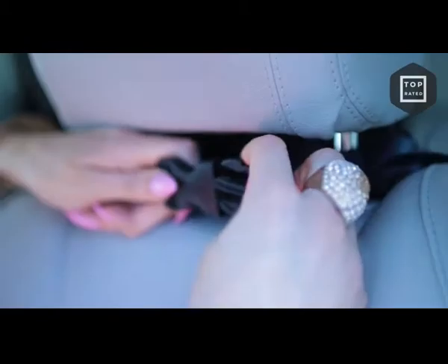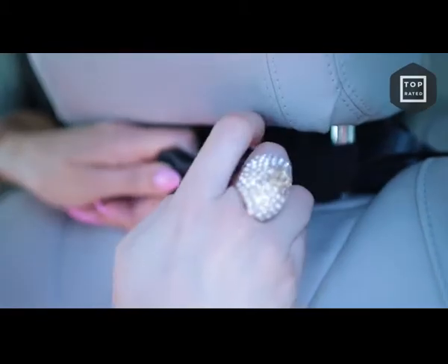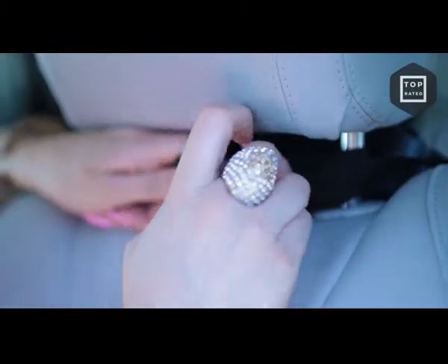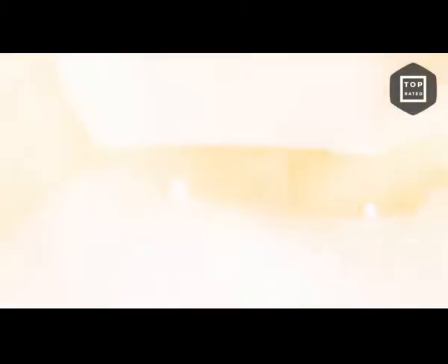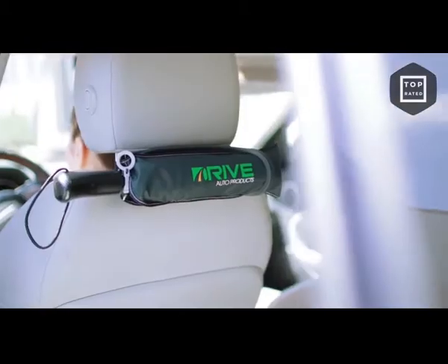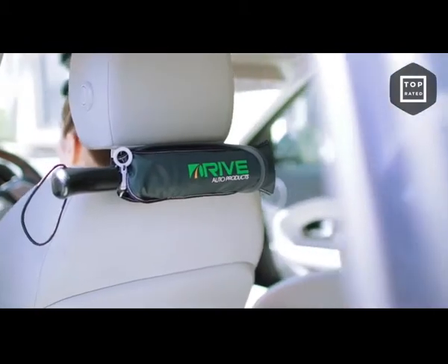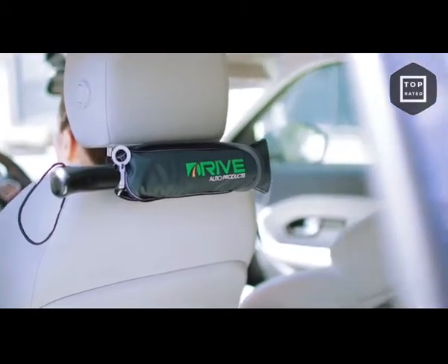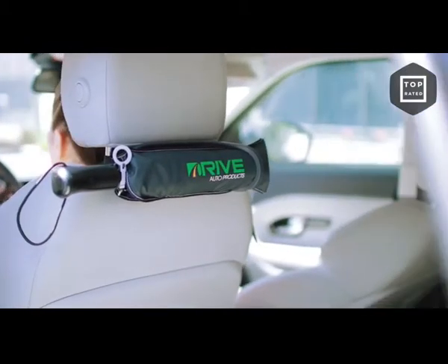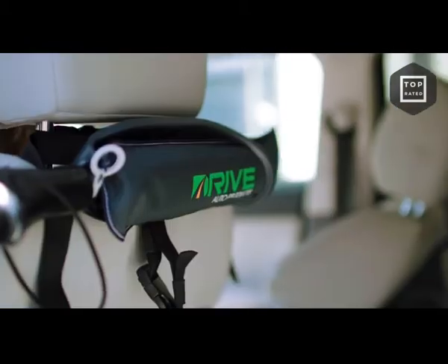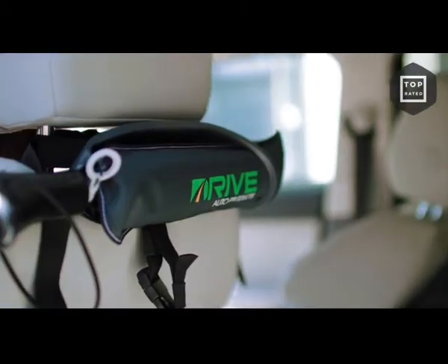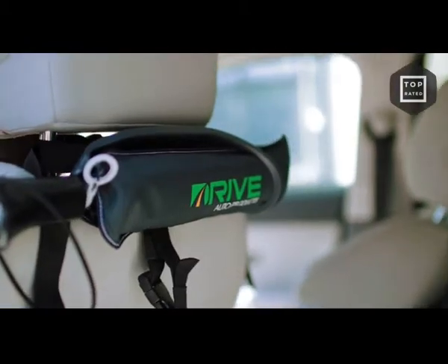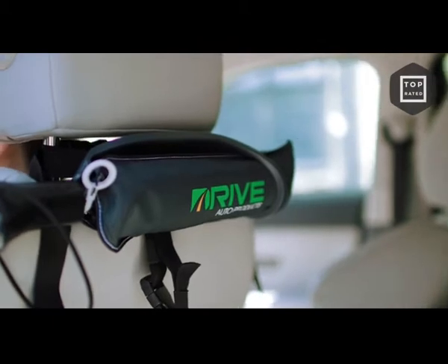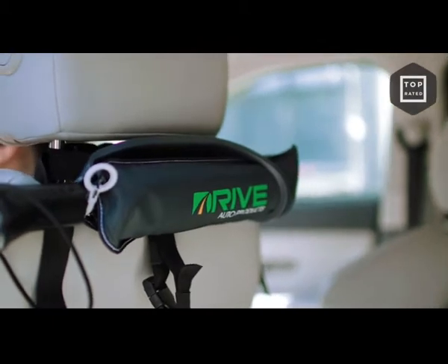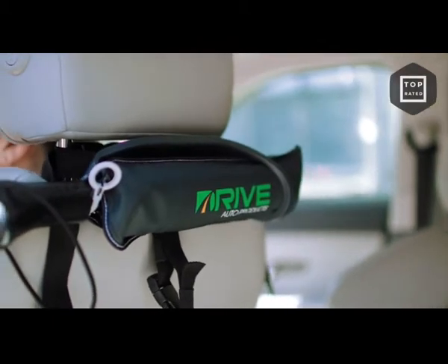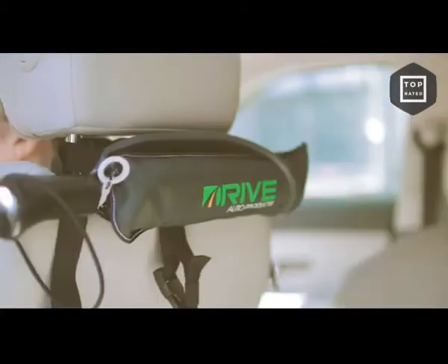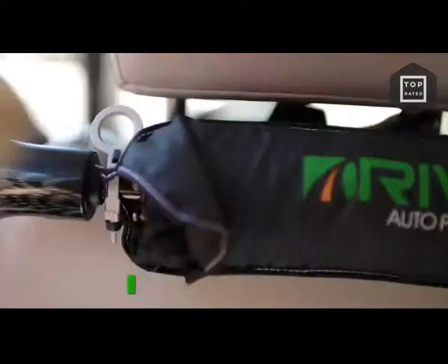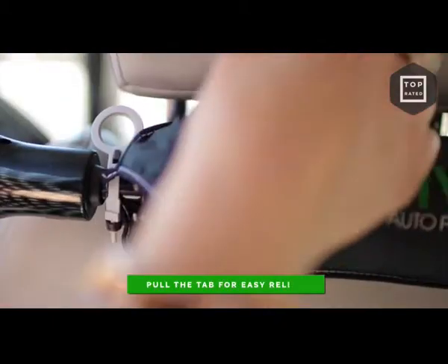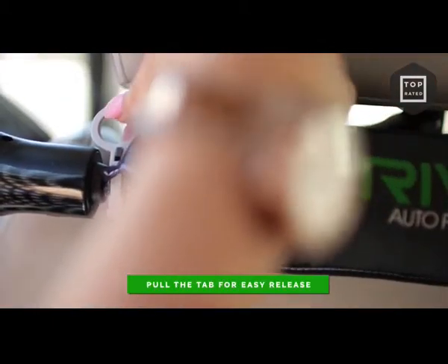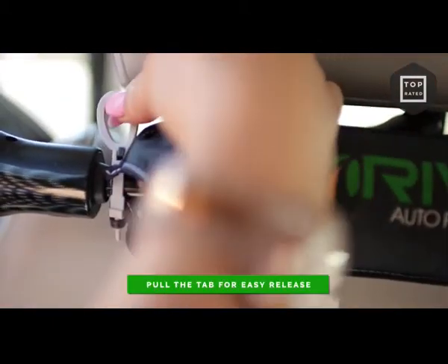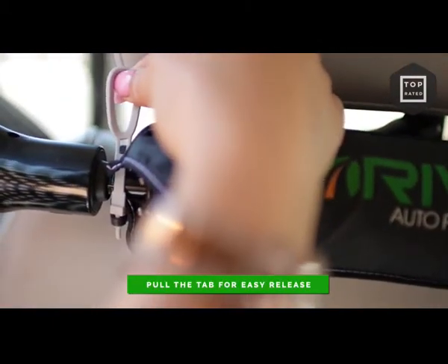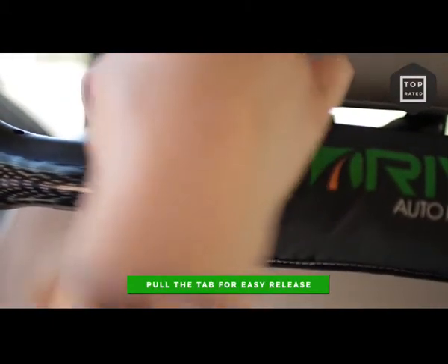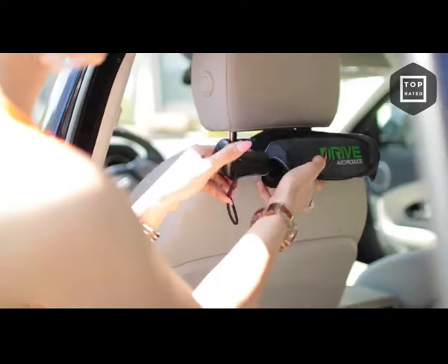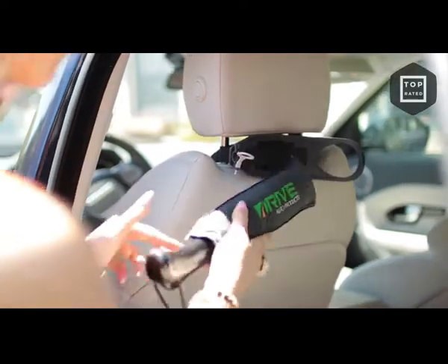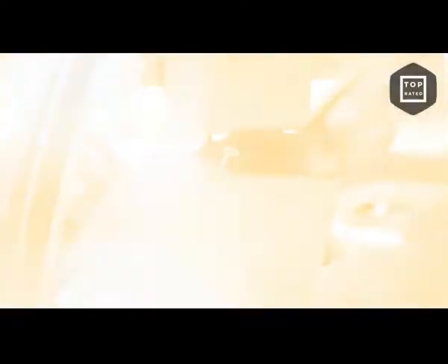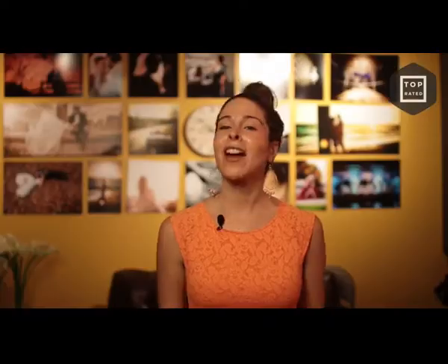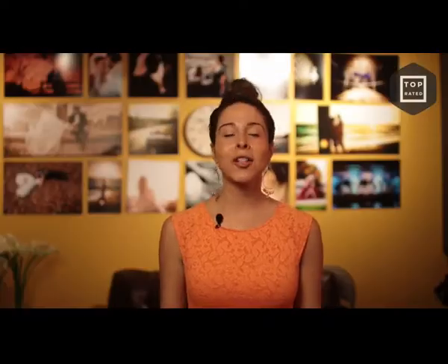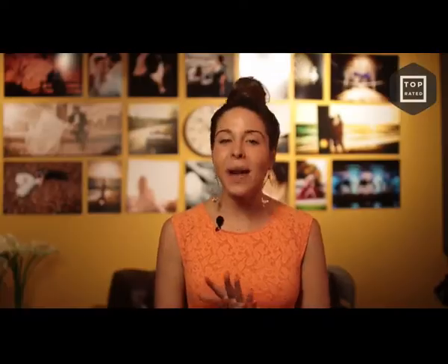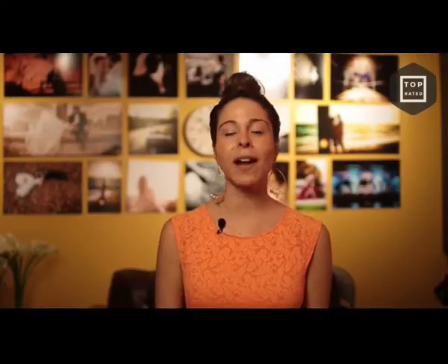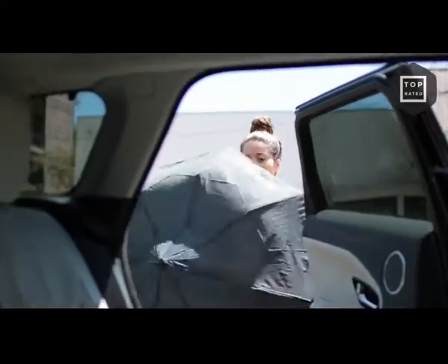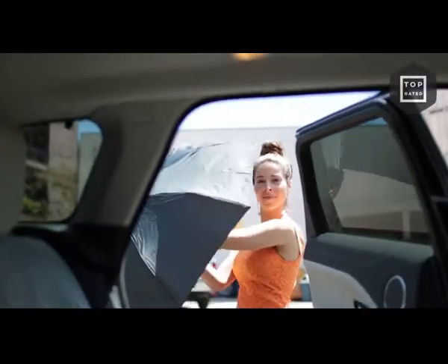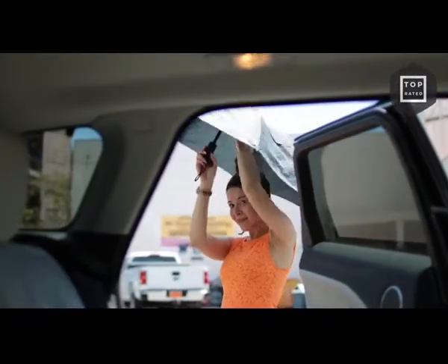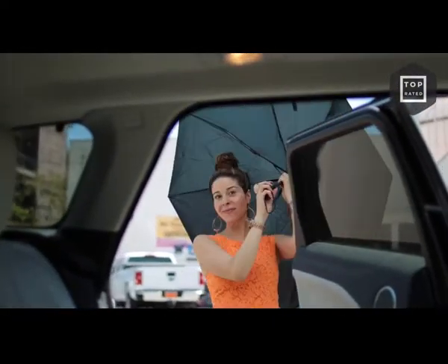that stops right now. The car-mounted custom rack stores your umbrella in your car so whenever you need it, it's there for you. Simply pull the tab for easy release and you're good to go. Therefore, you'll always be ready for whatever mother nature throws your way.